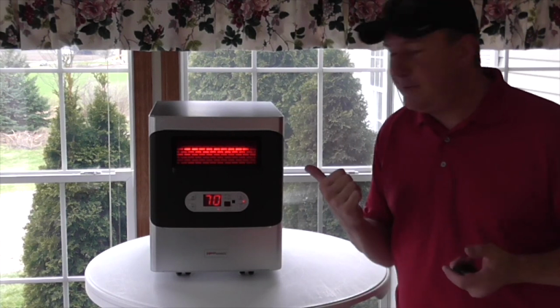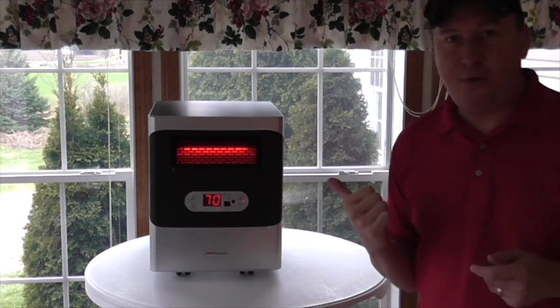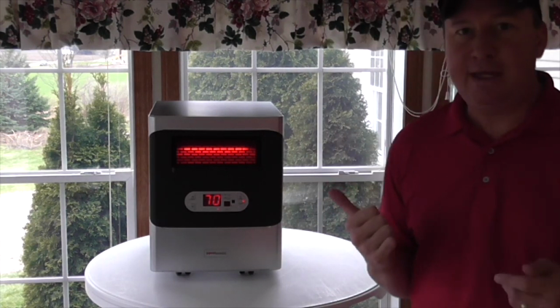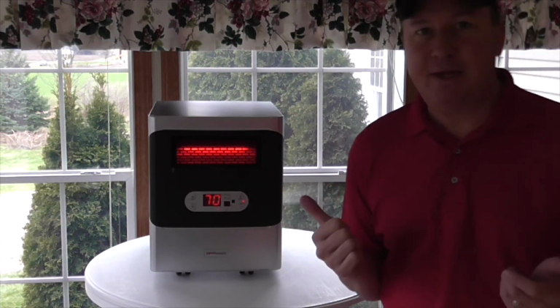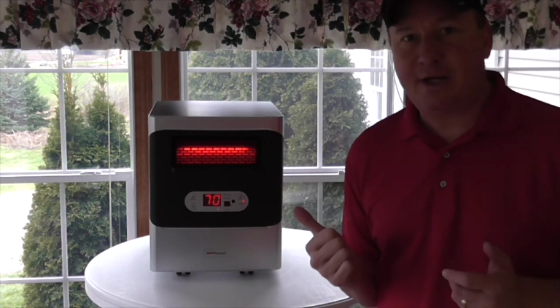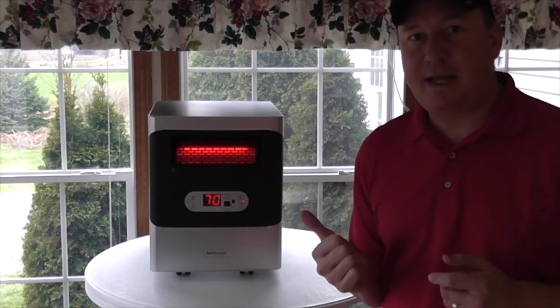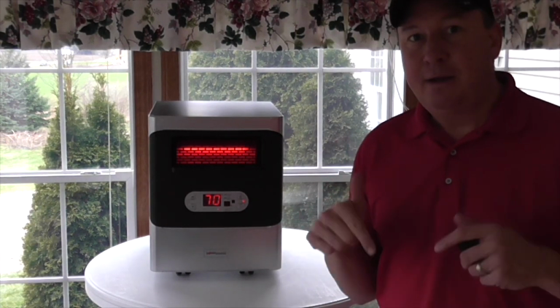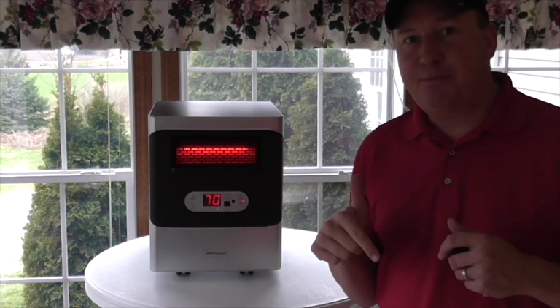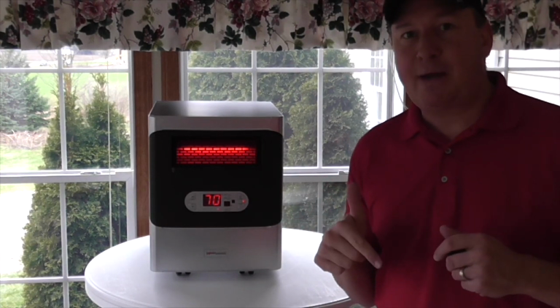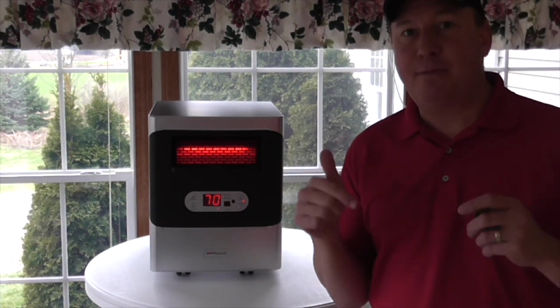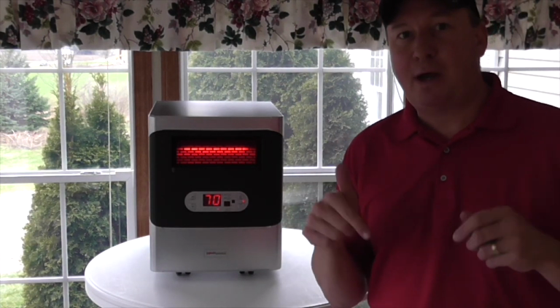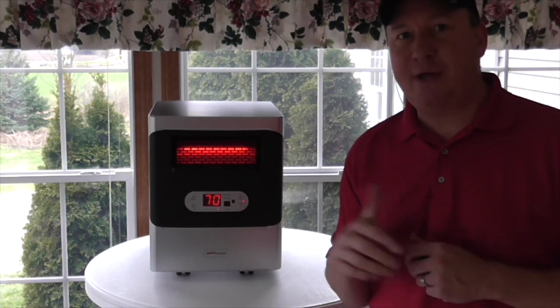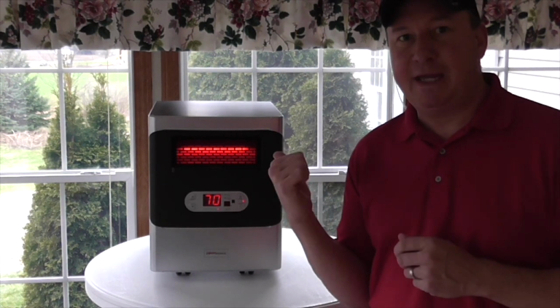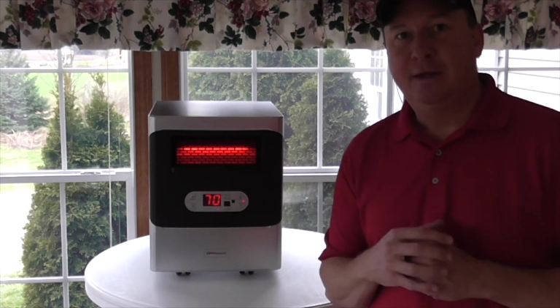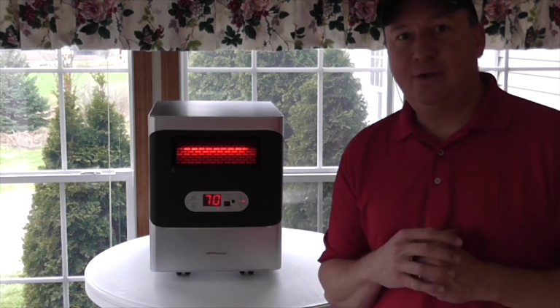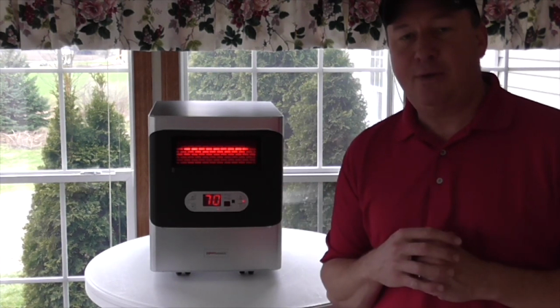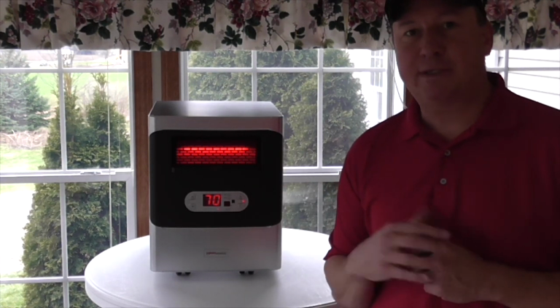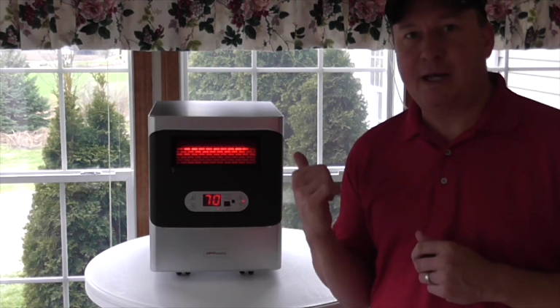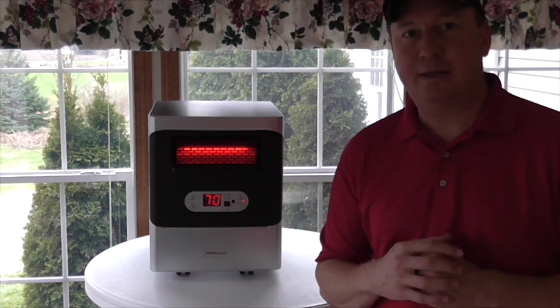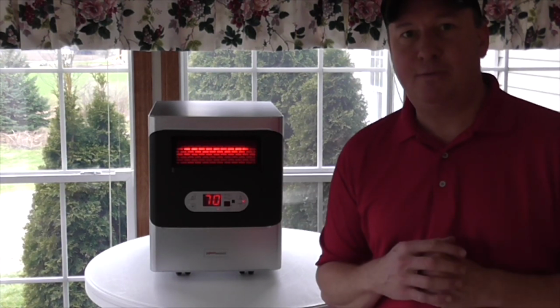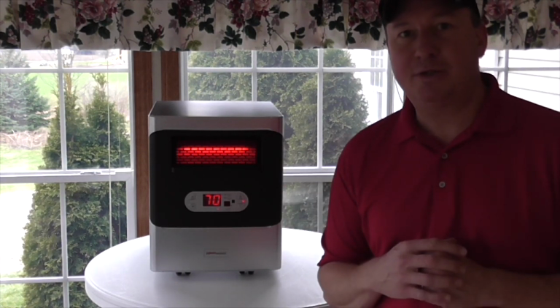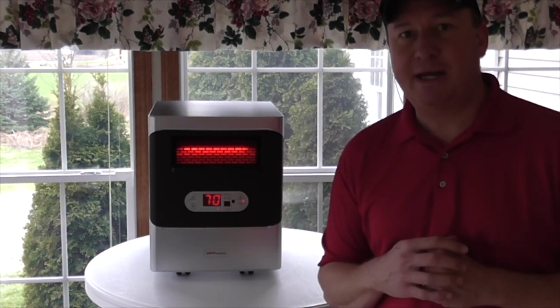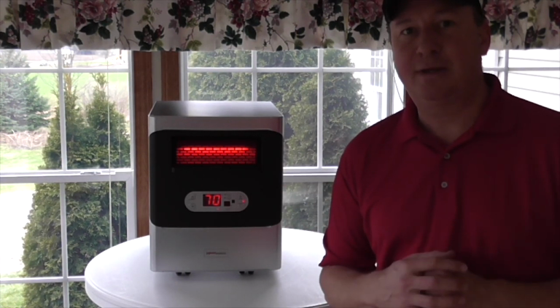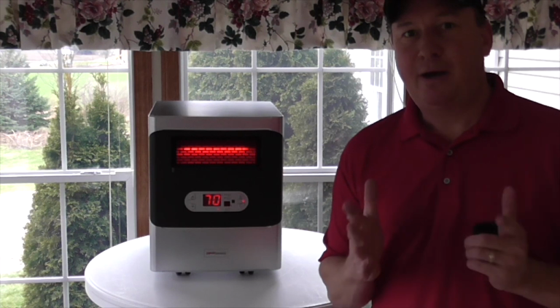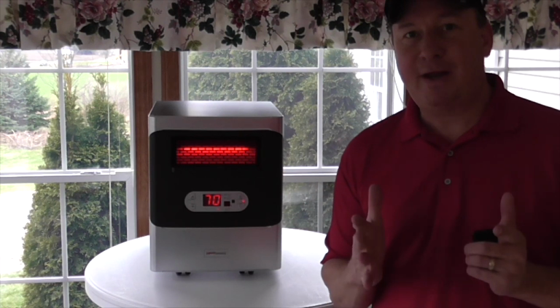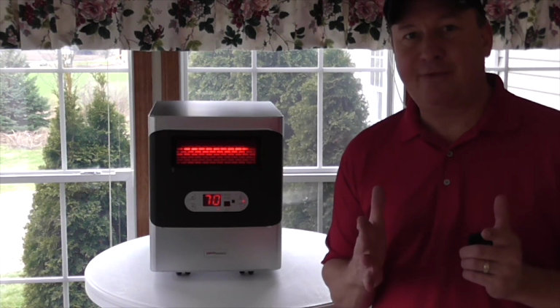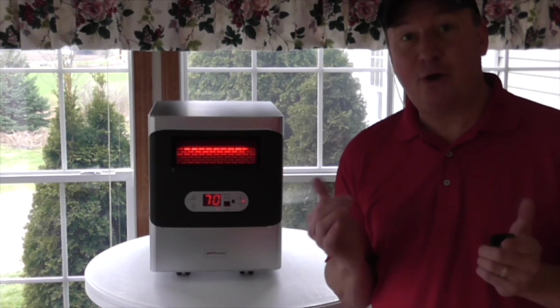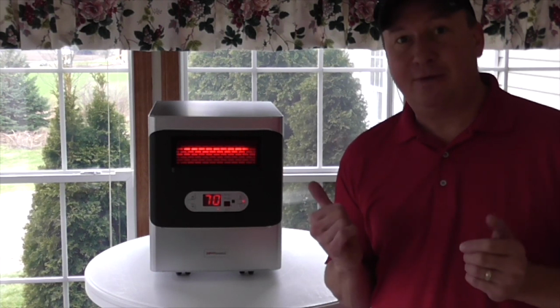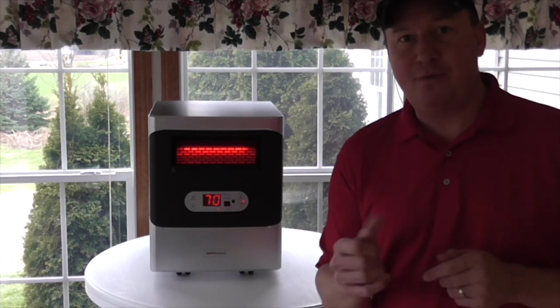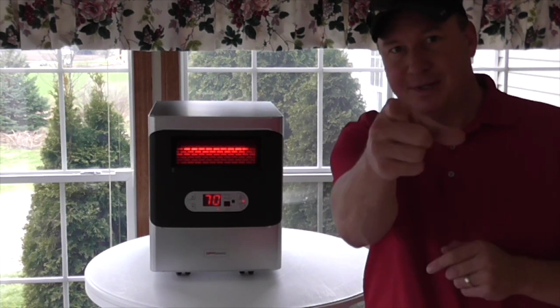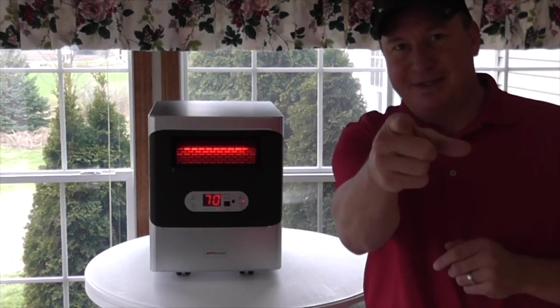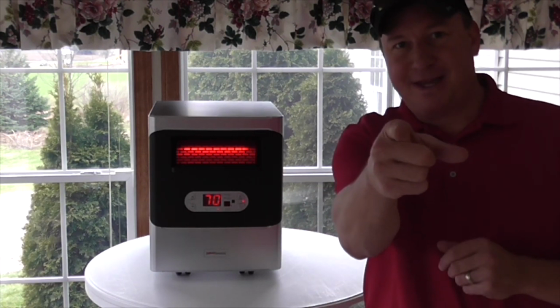That's my review. If you own one of these, I'd like to hear your thoughts on it — please put your comments down below. I'll also have a link to the Heatworks product down below, so check that out. All right, my friends, thanks for watching. I hope you liked the review. See you next time.